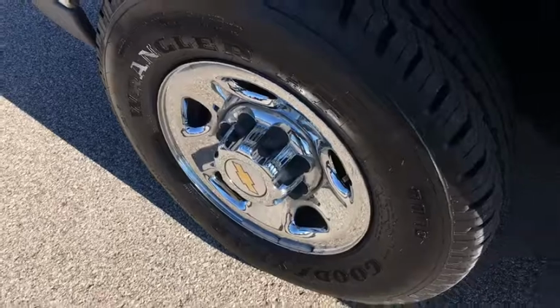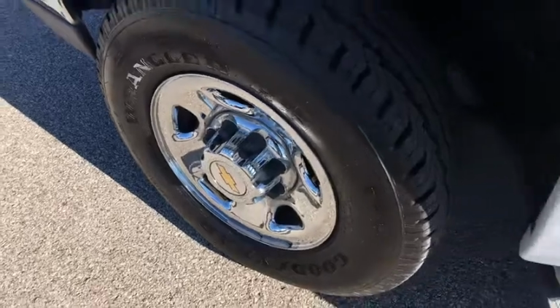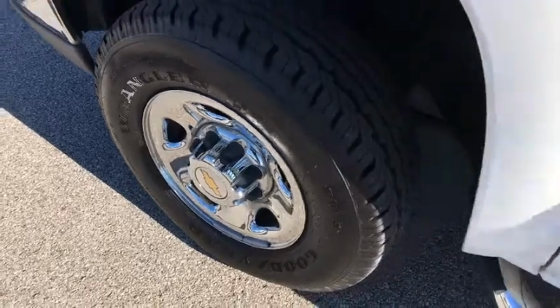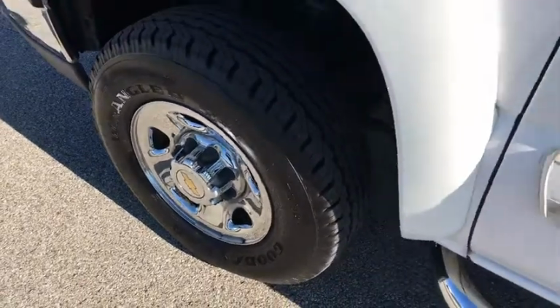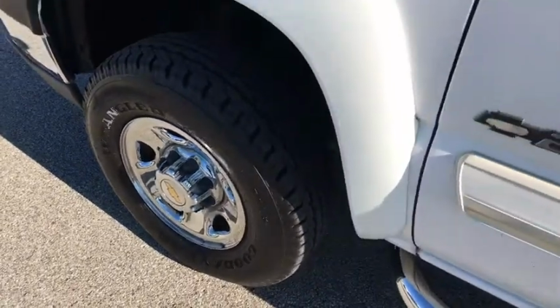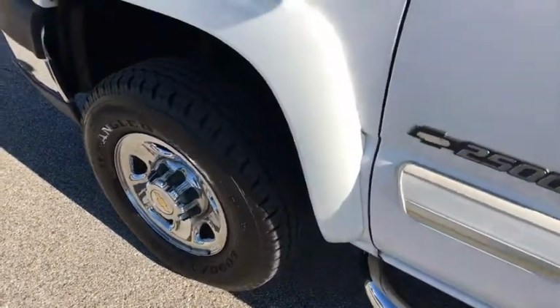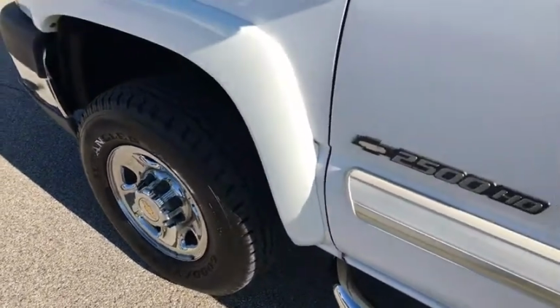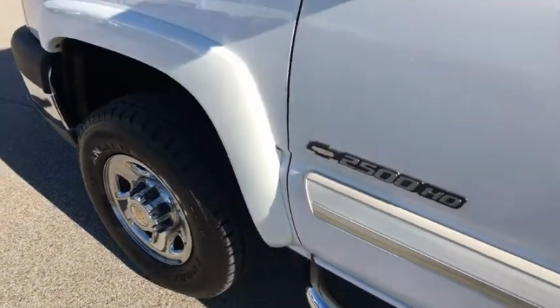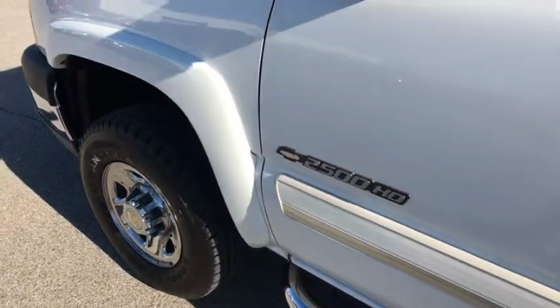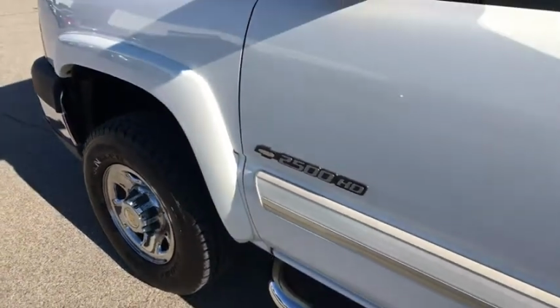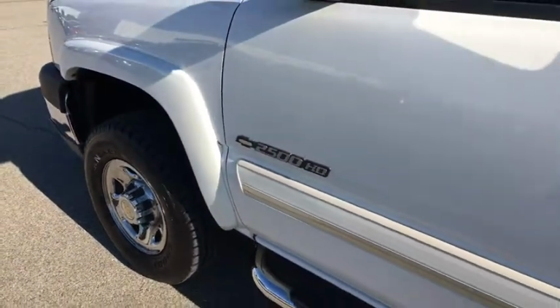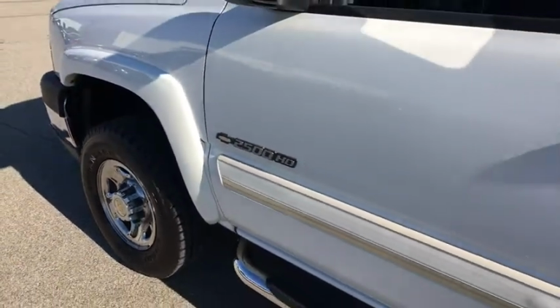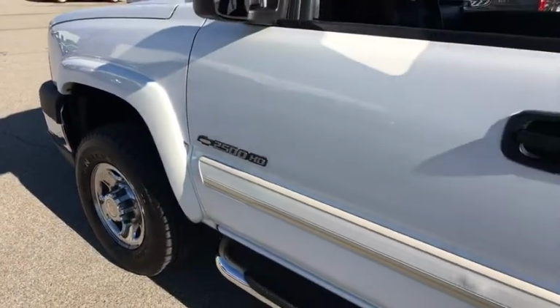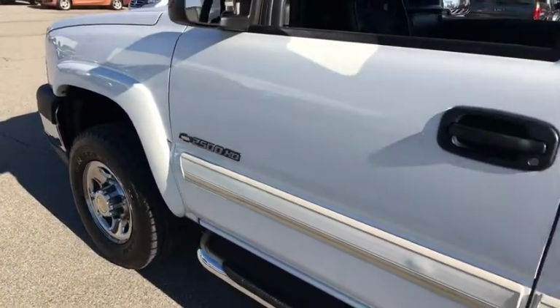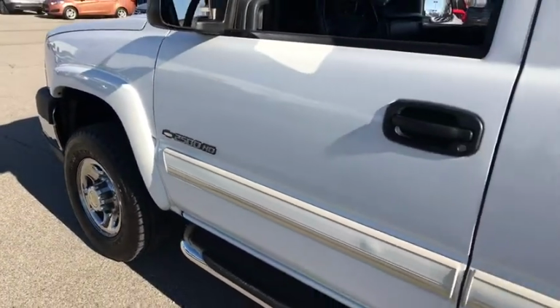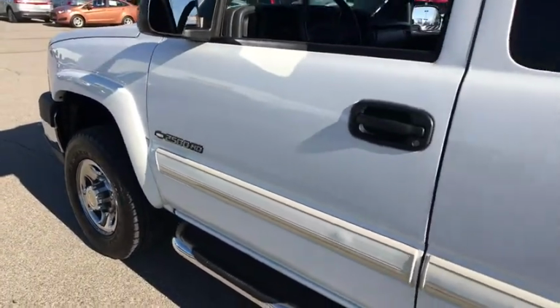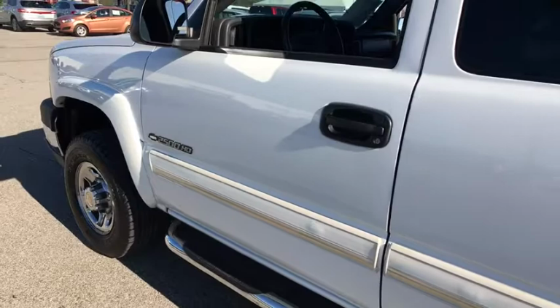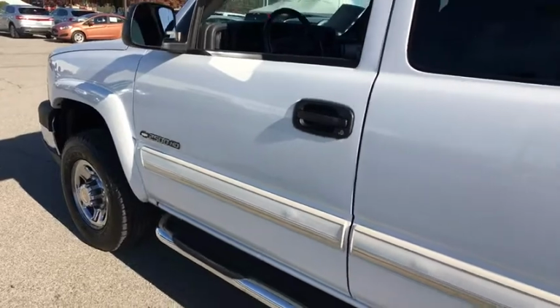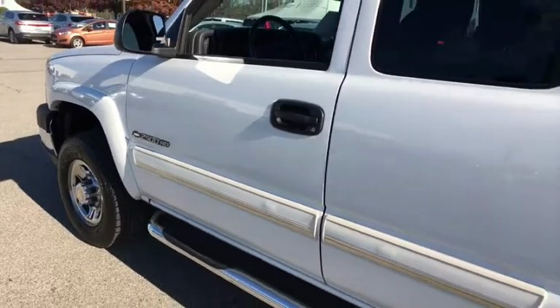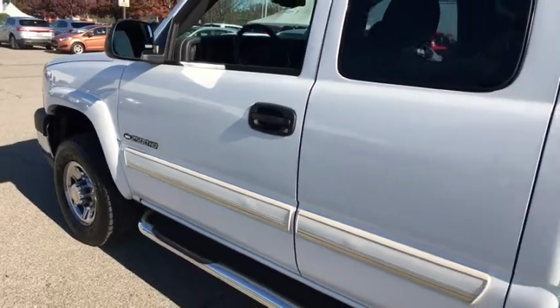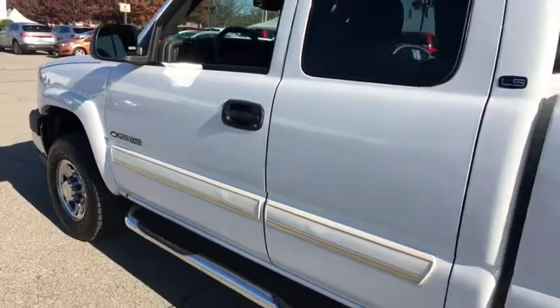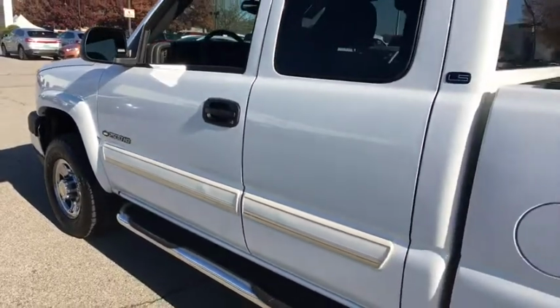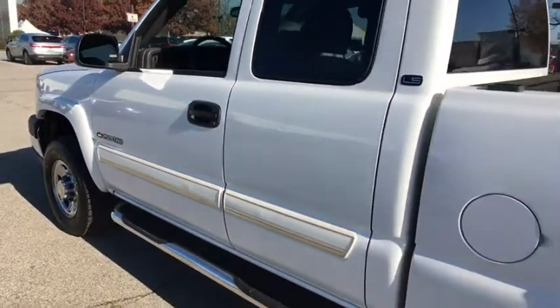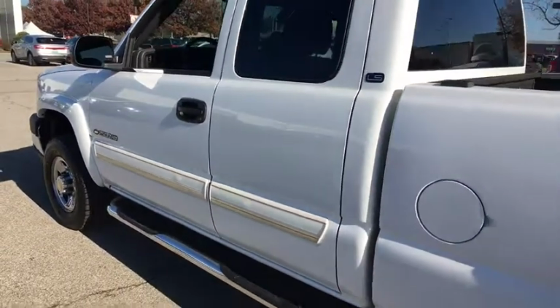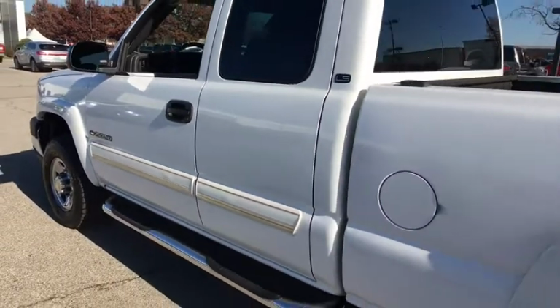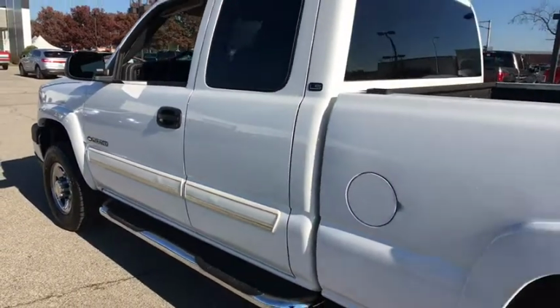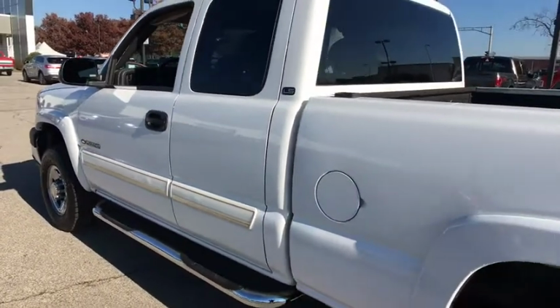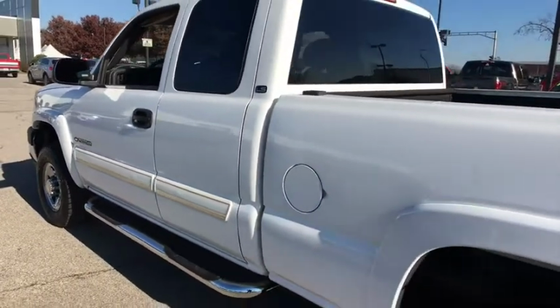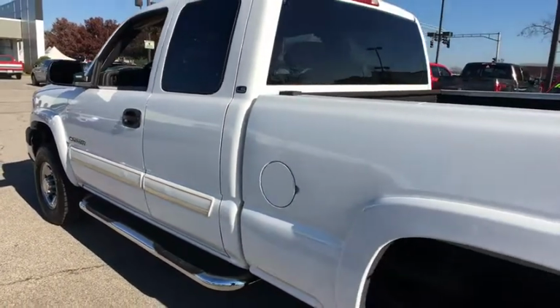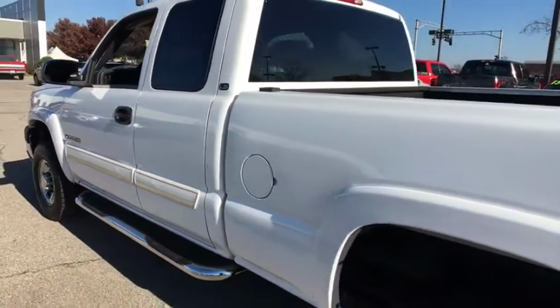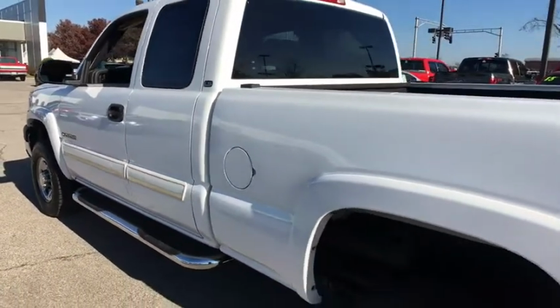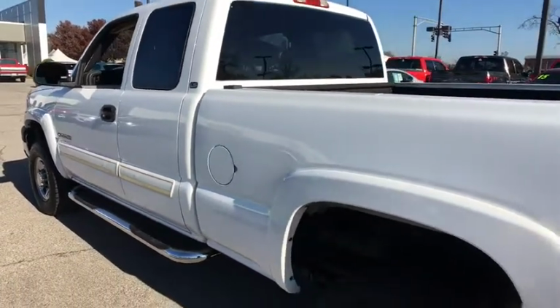The 2004 Chevrolet Silverado 2500 HD. This pickup truck pulls unlike any other. This vehicle has less than 120,000 miles.